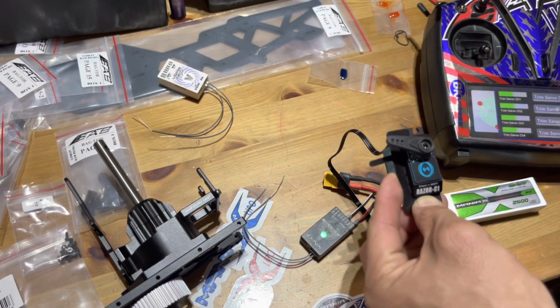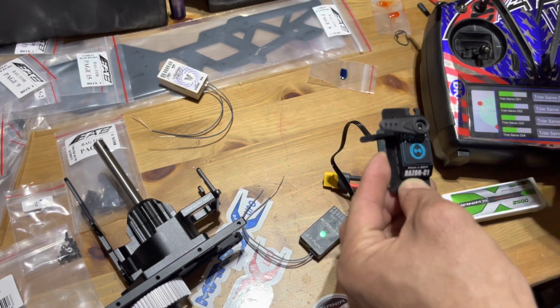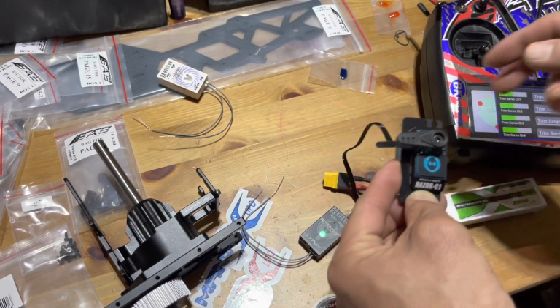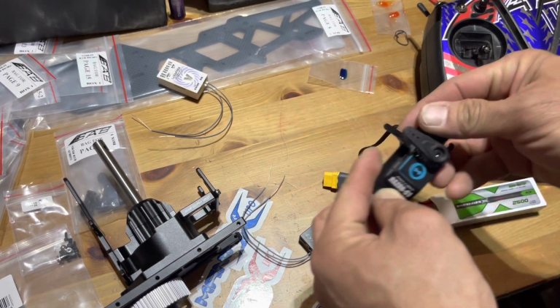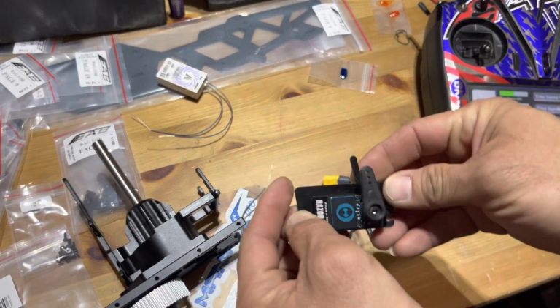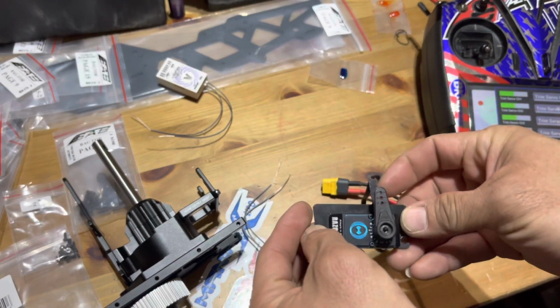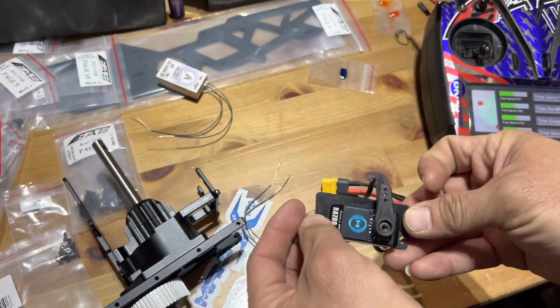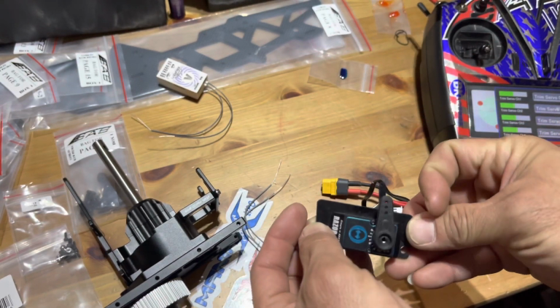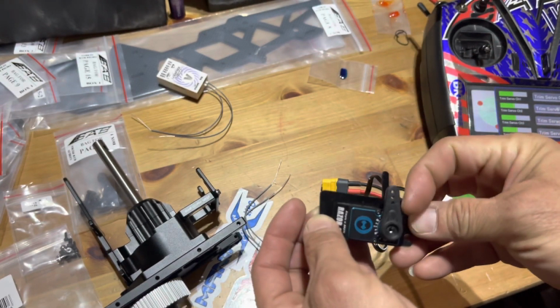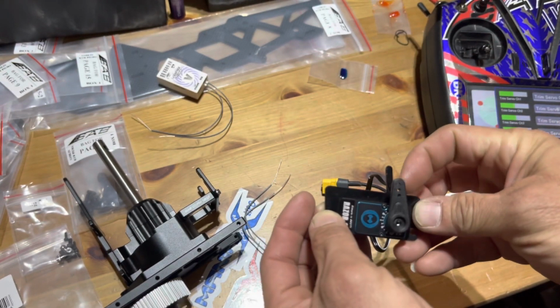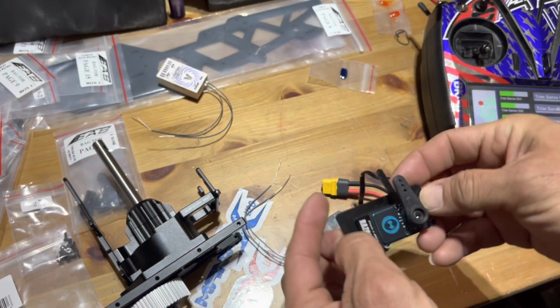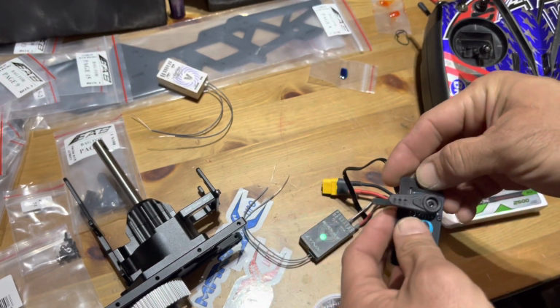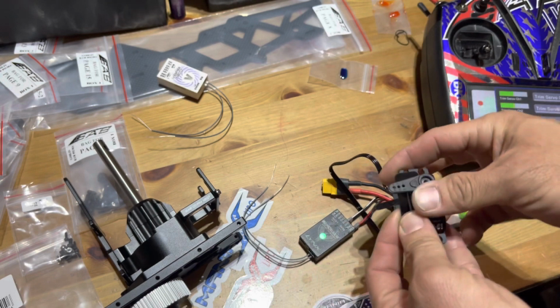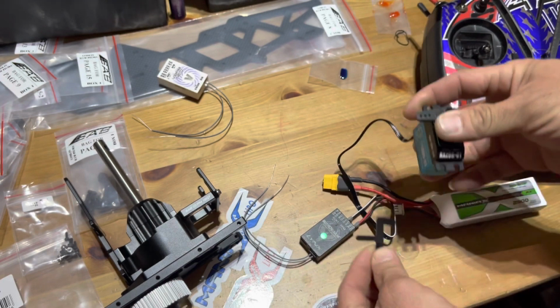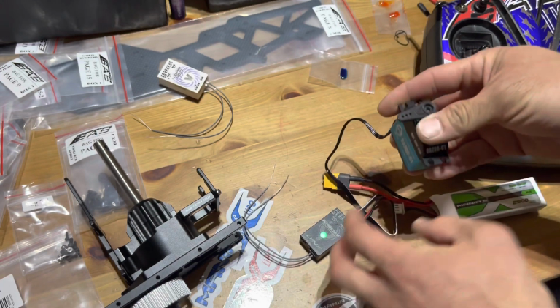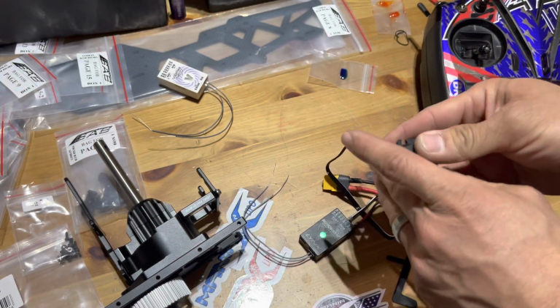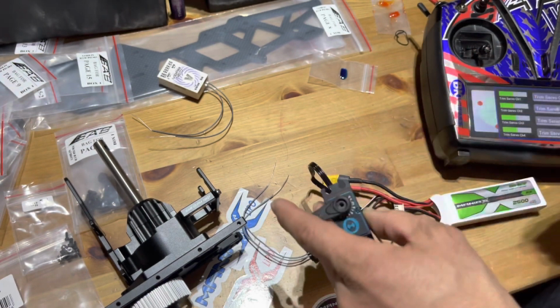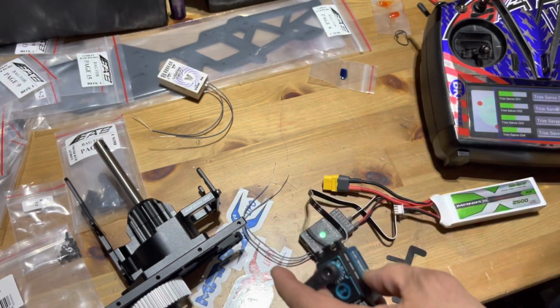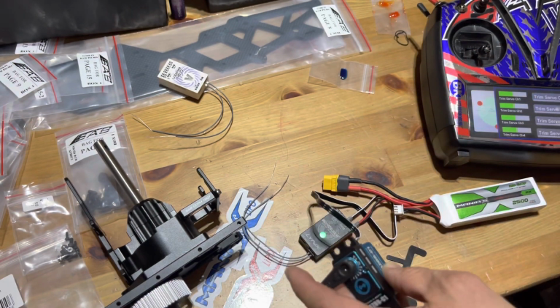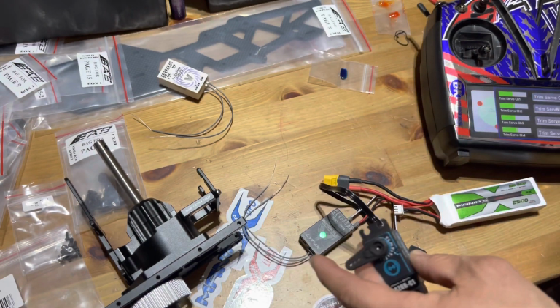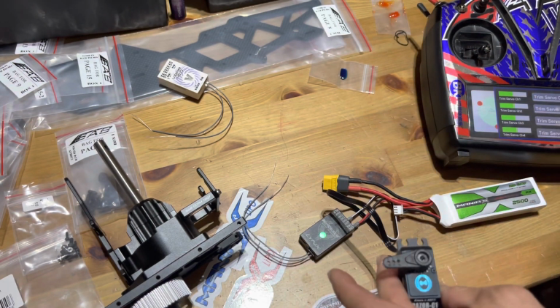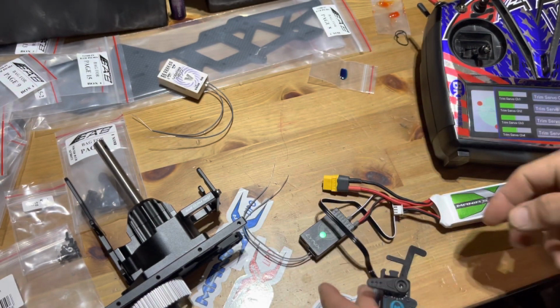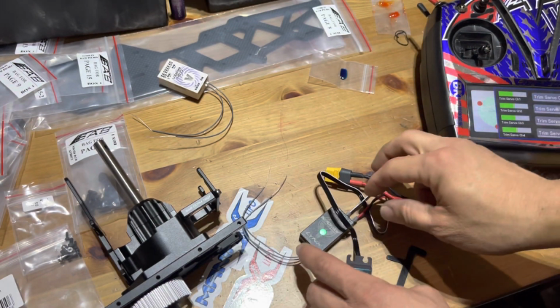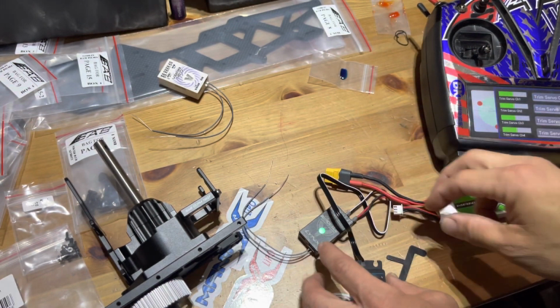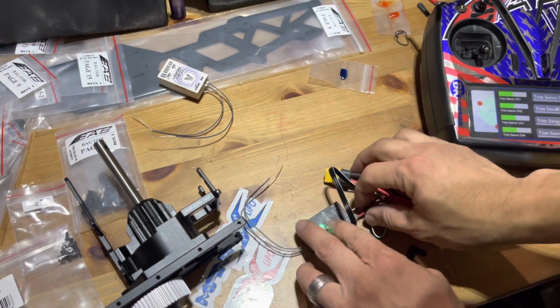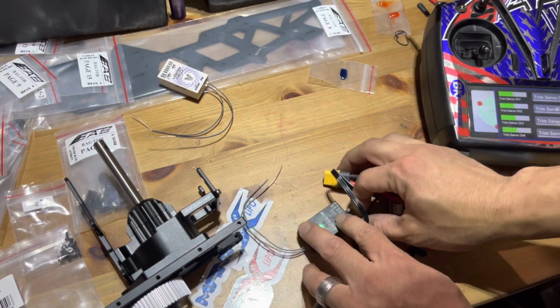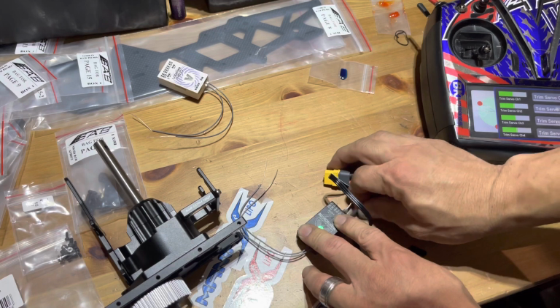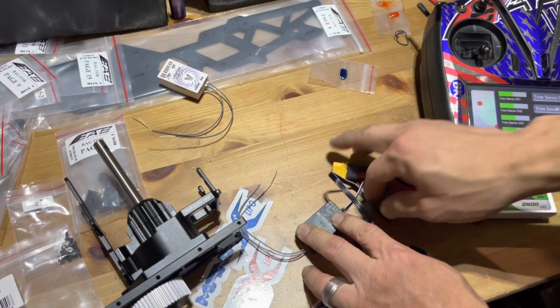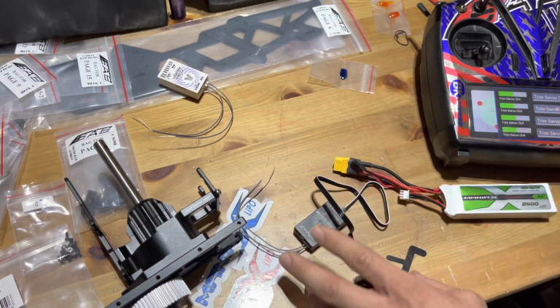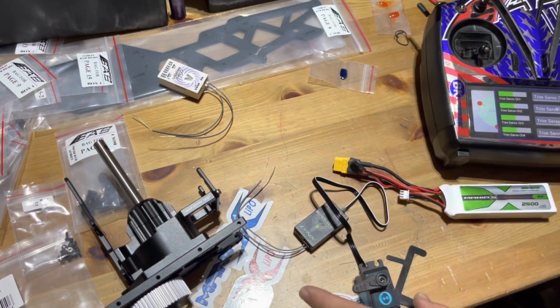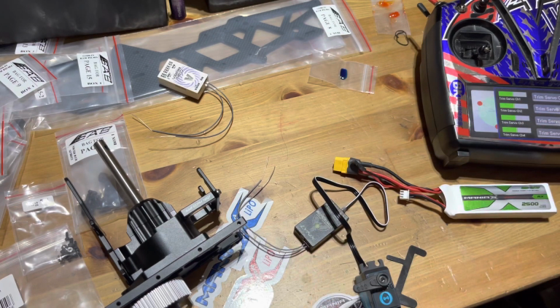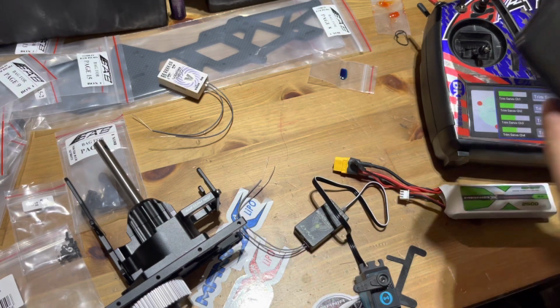Let's go back to trim here to center the servo horn. I'm going to power it off right now, but I know what I have to do.